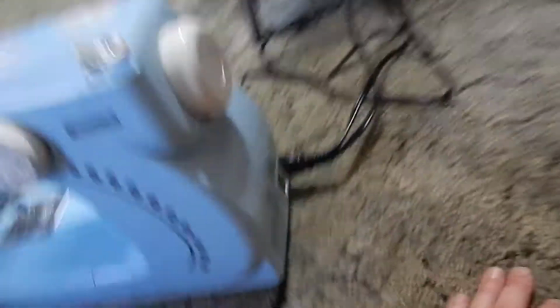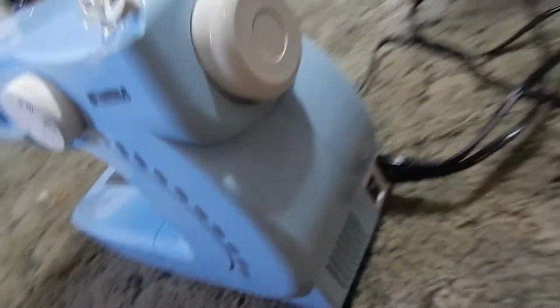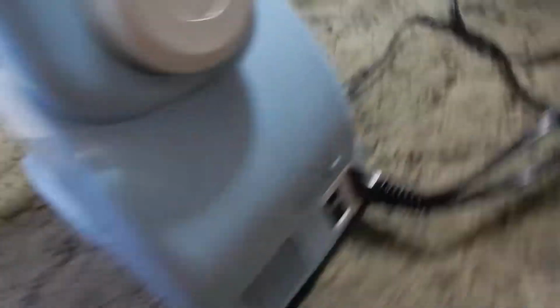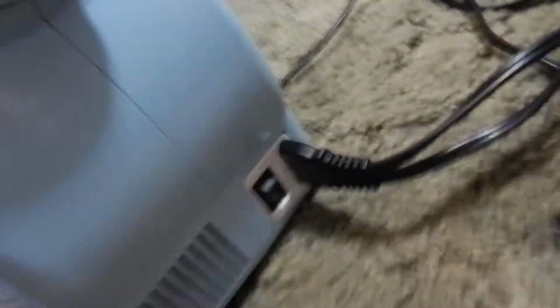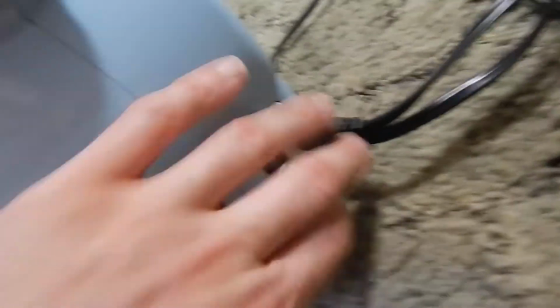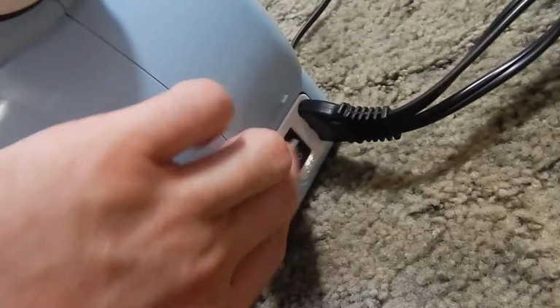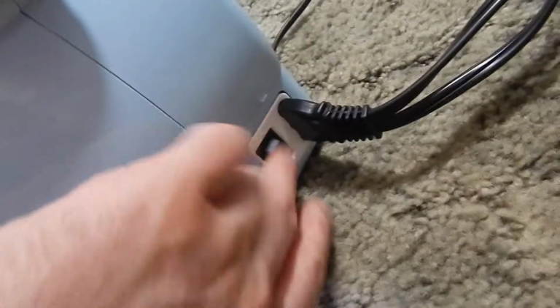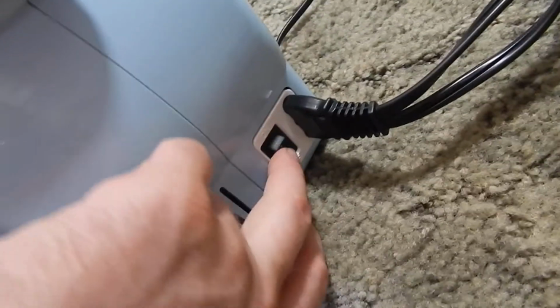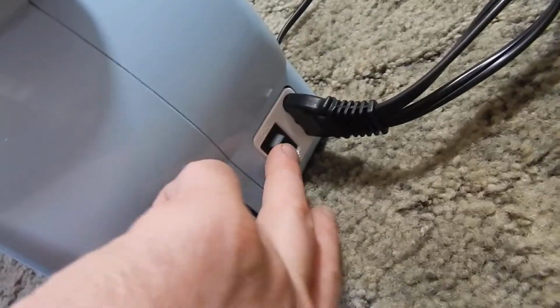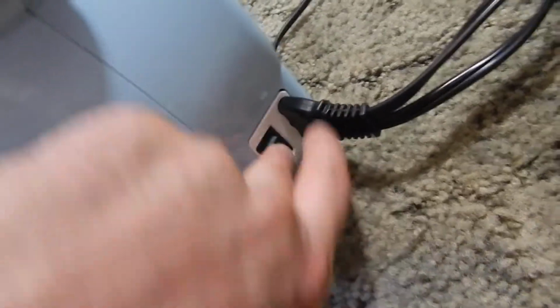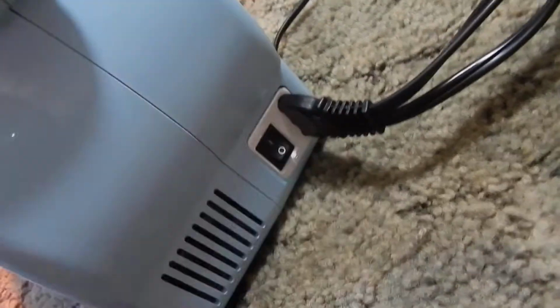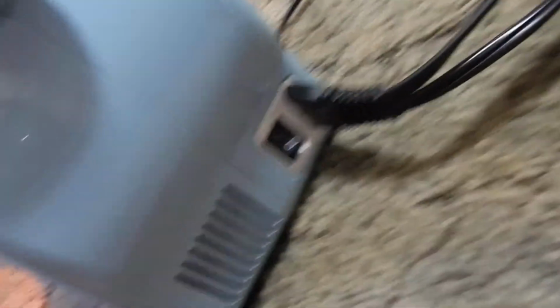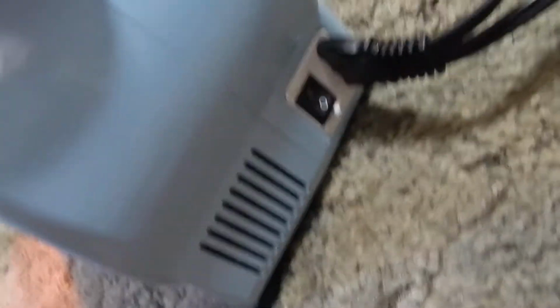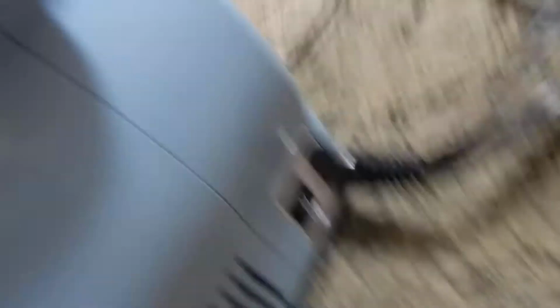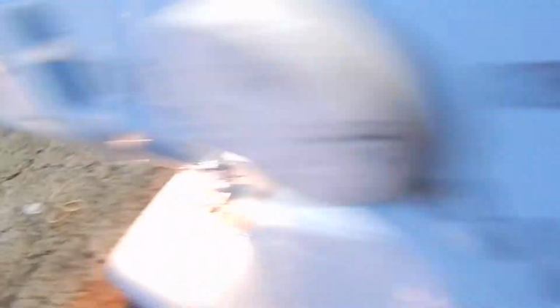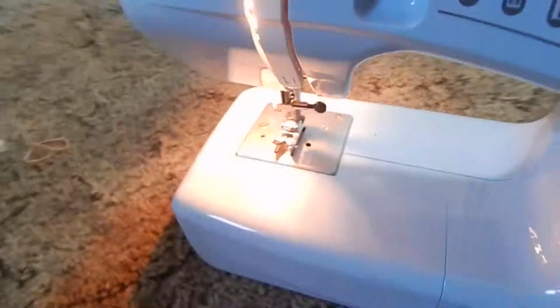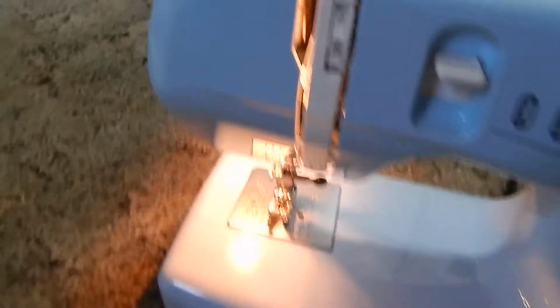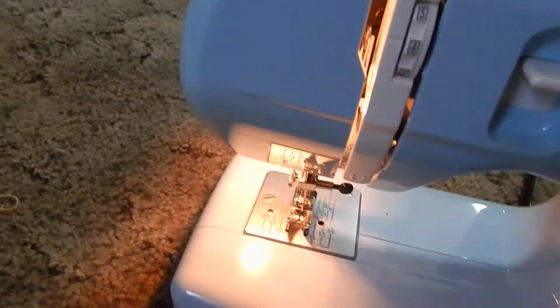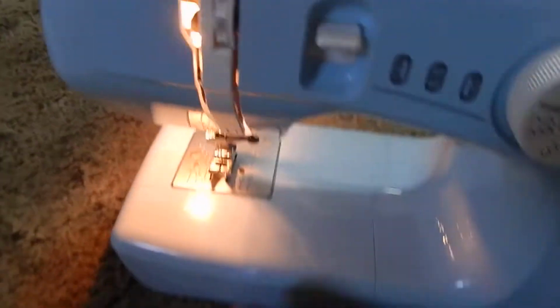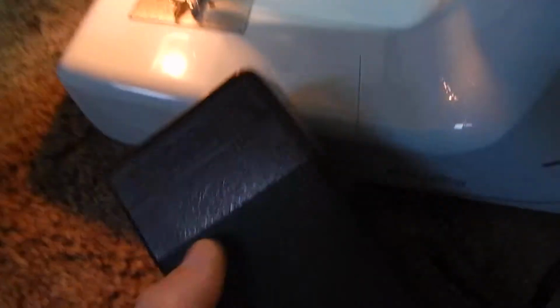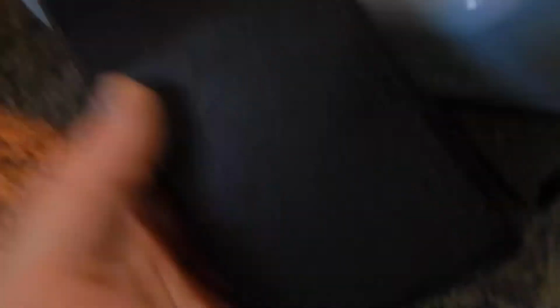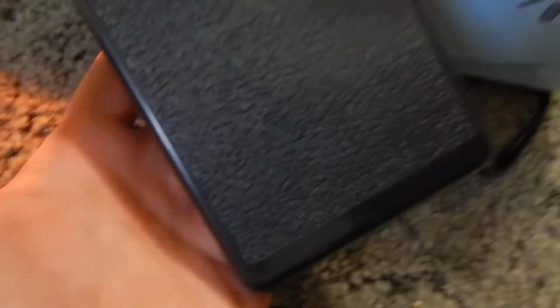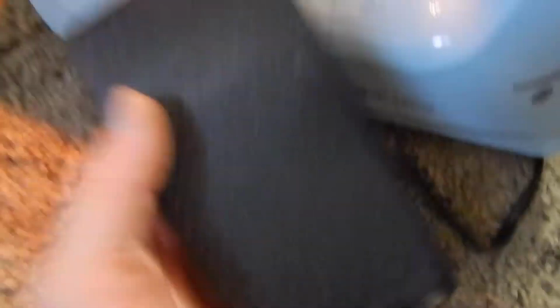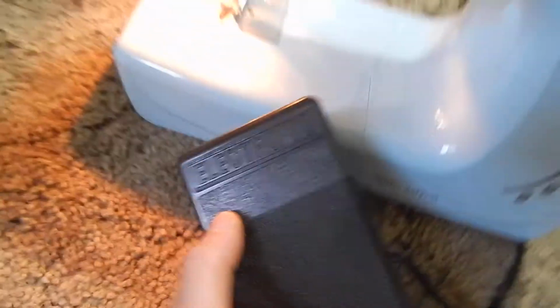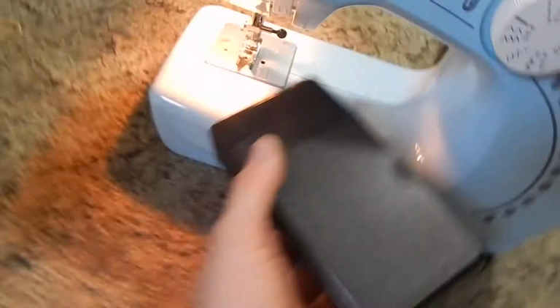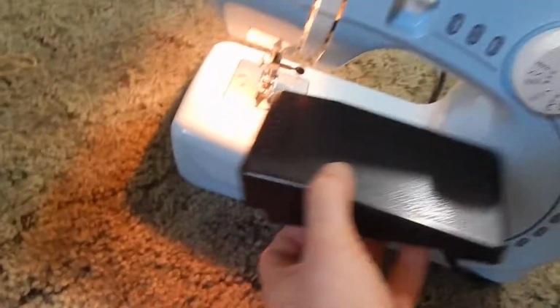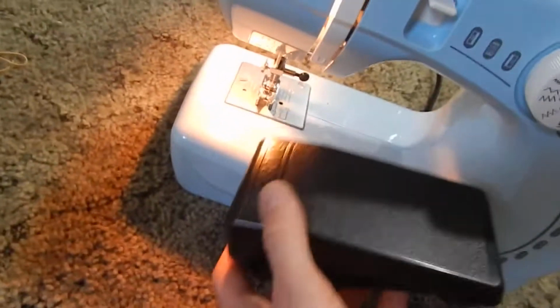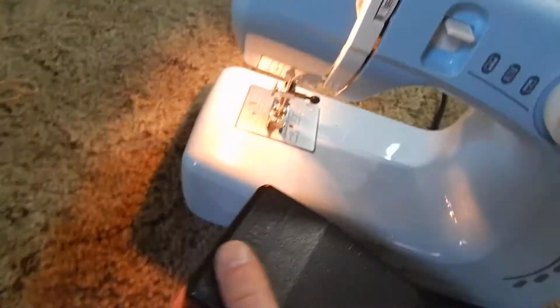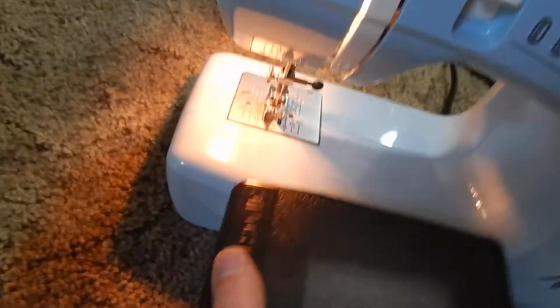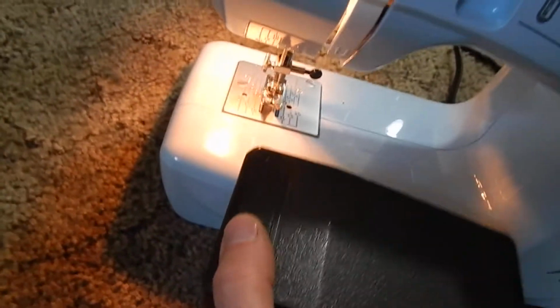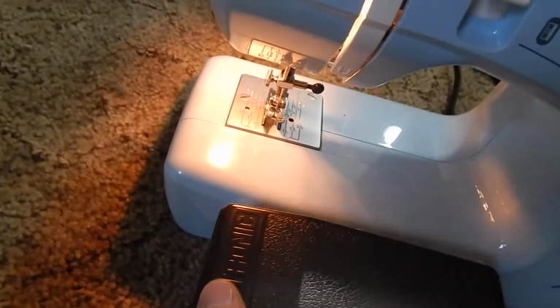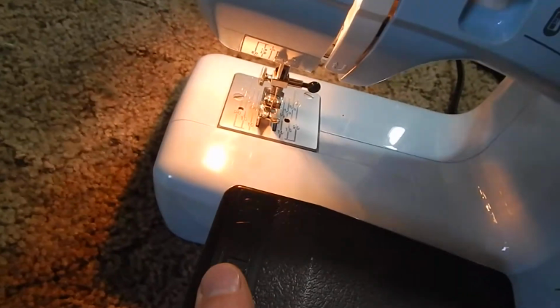I'm going to go ahead and turn it on. Here's the on switch in the back. The light comes on. Here's the pedal. Are you ready? I'm going to go ahead and do a test.